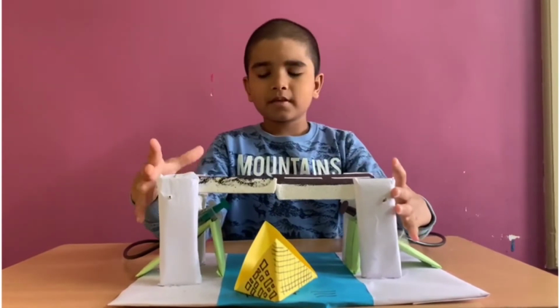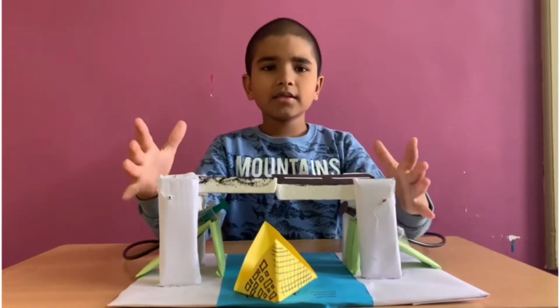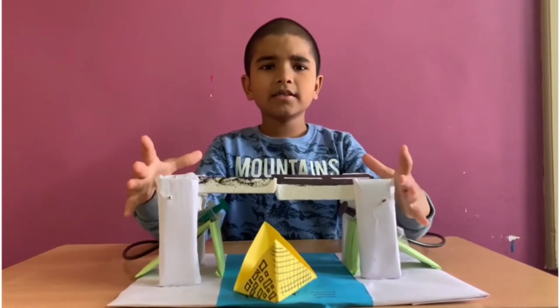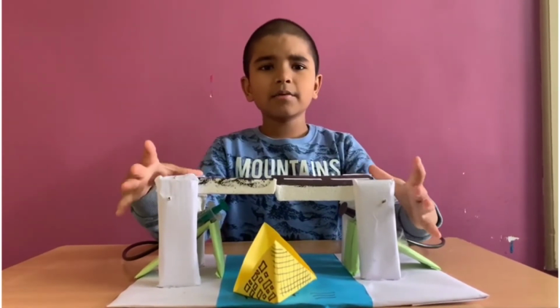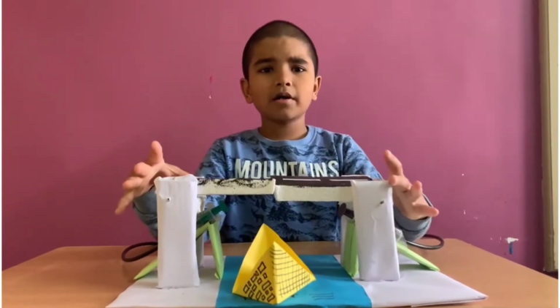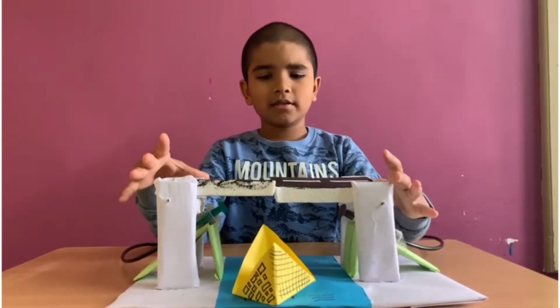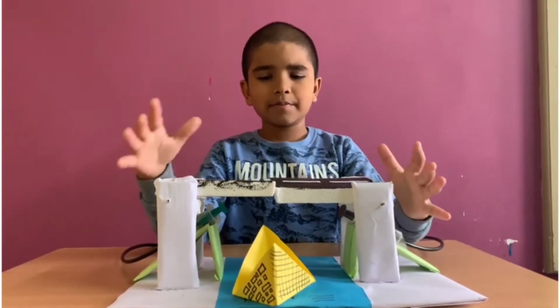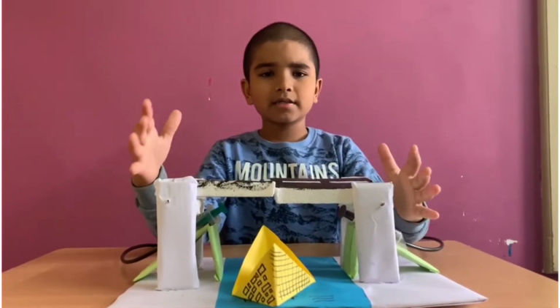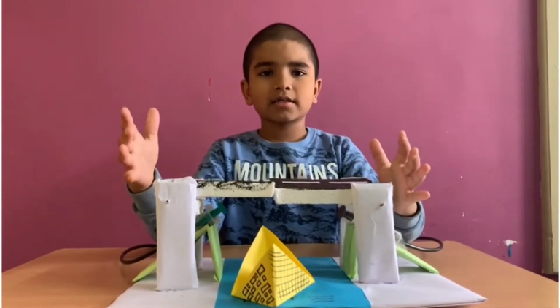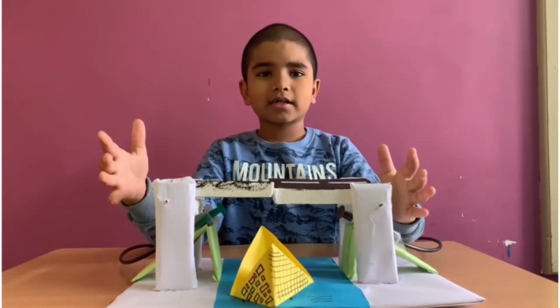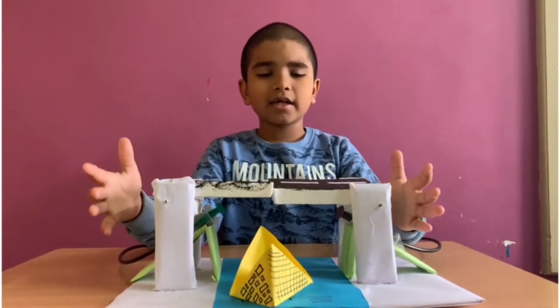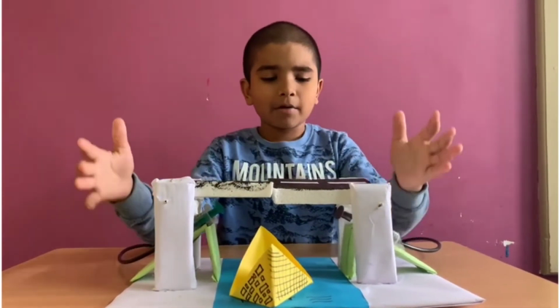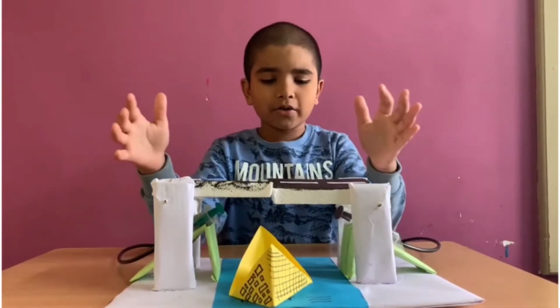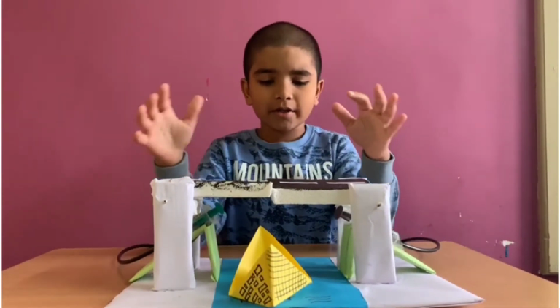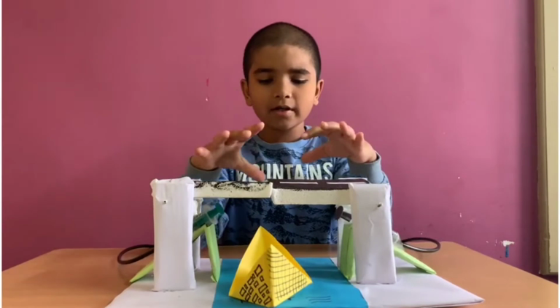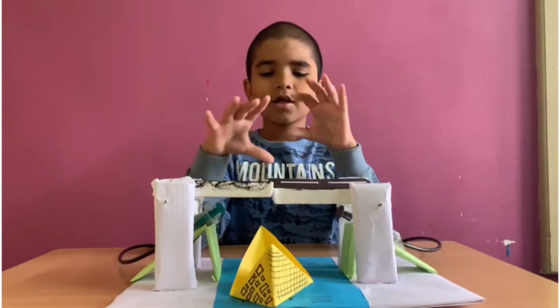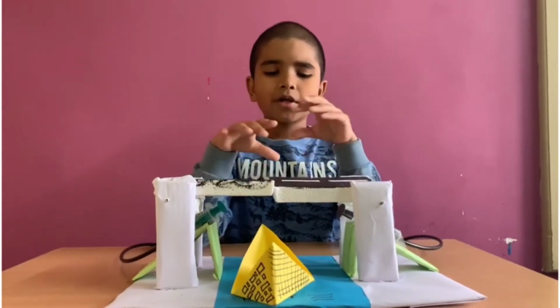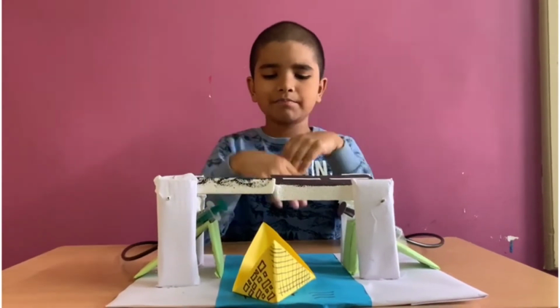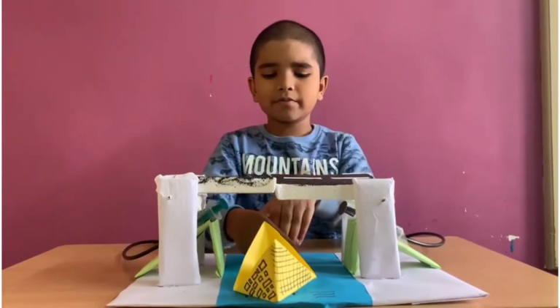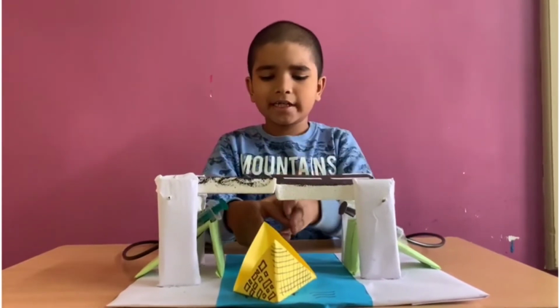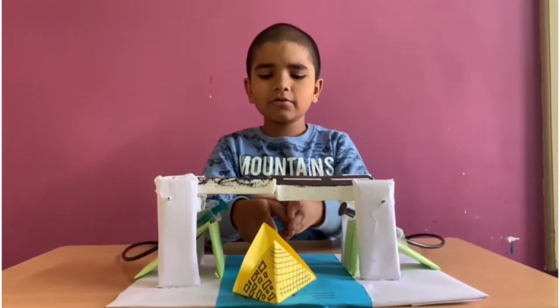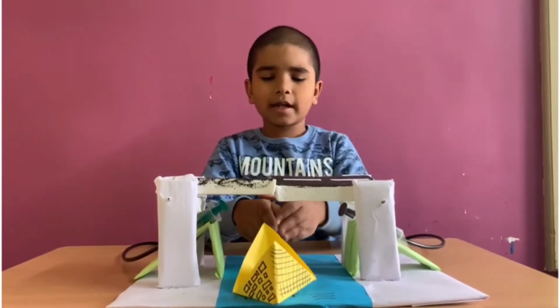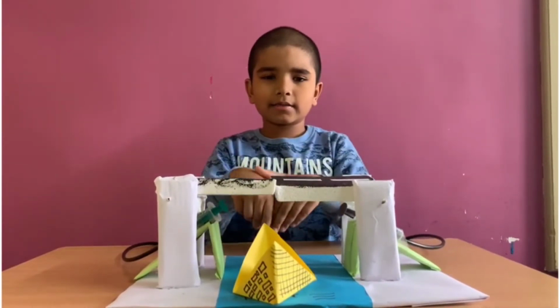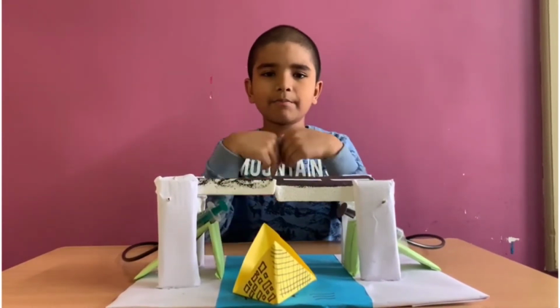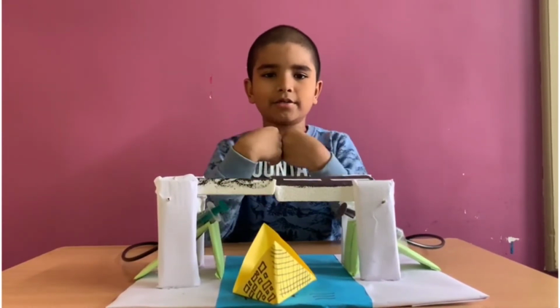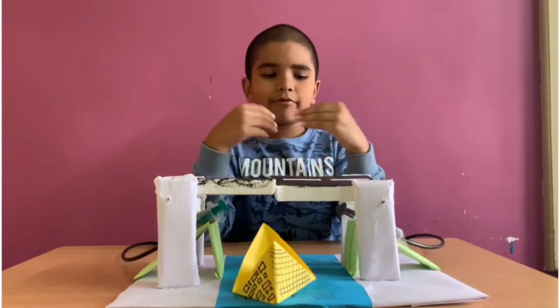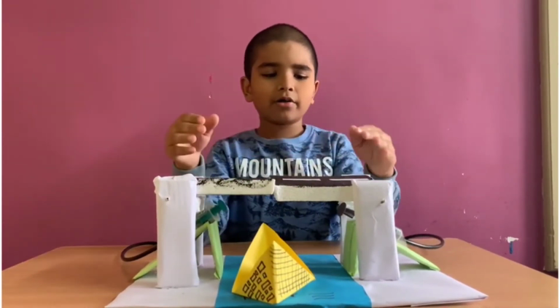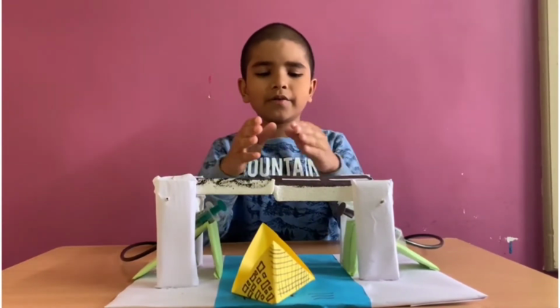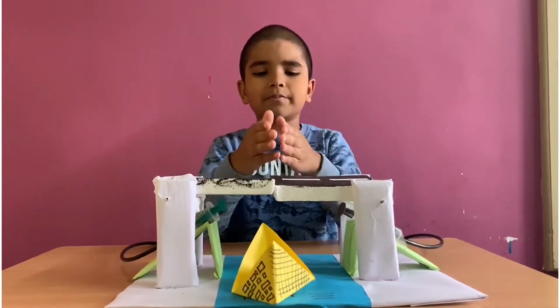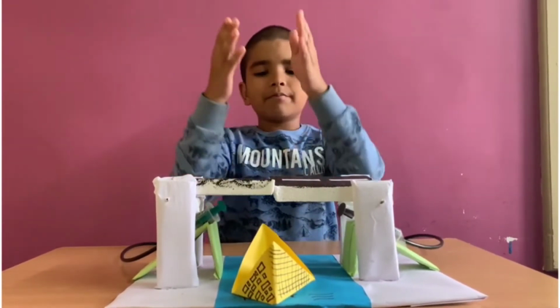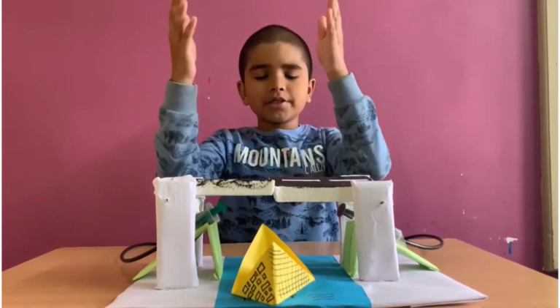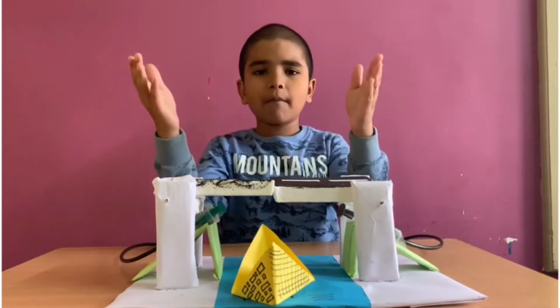This is the model. This bridge is constructed above the river. One ship is waiting to cross the bridge. We want to lift up the bridge.